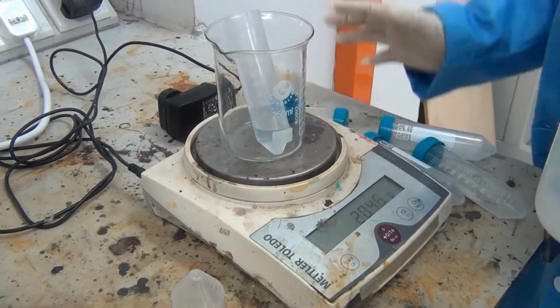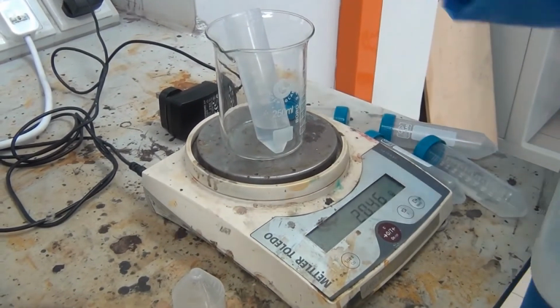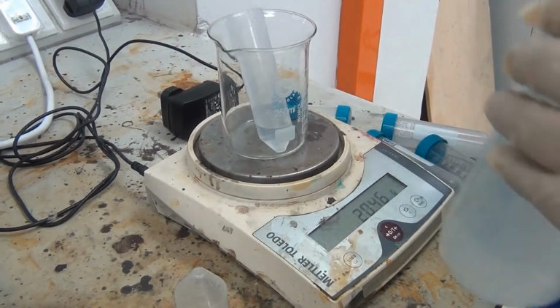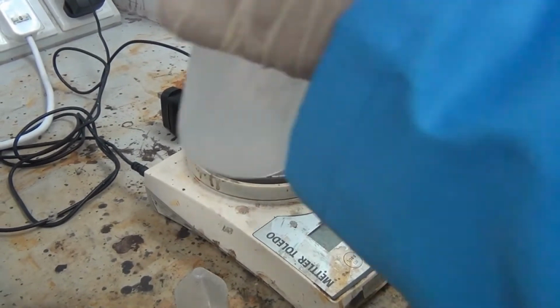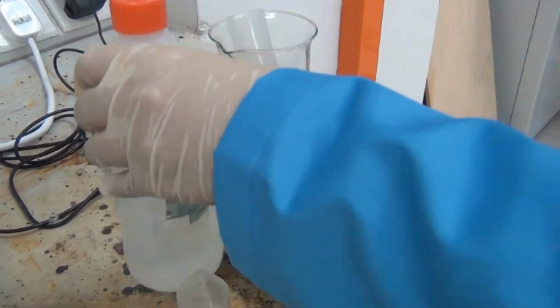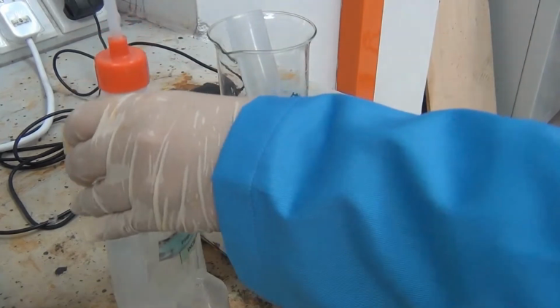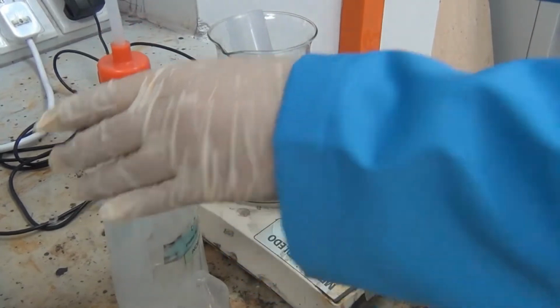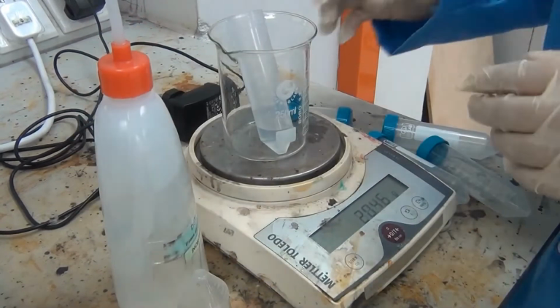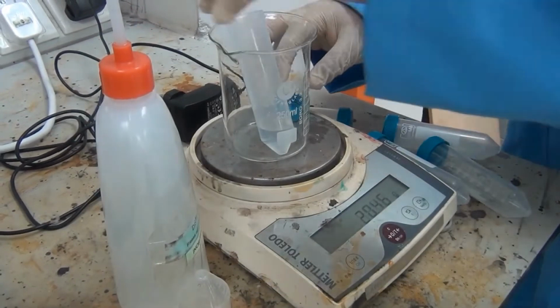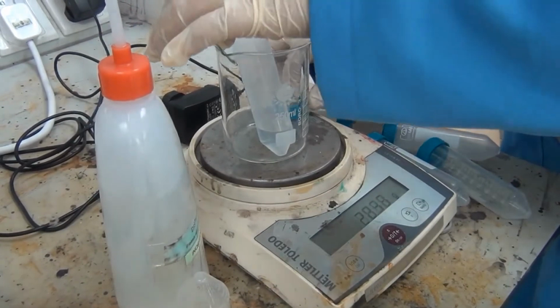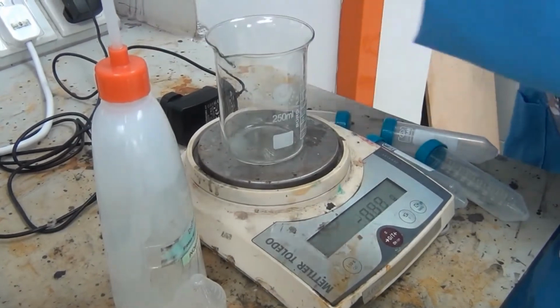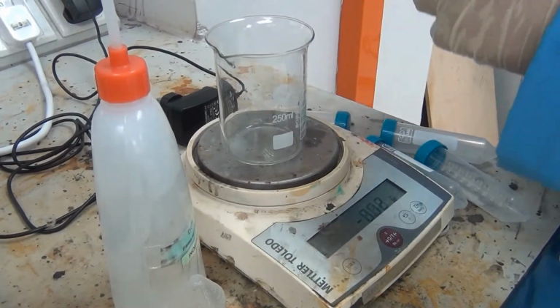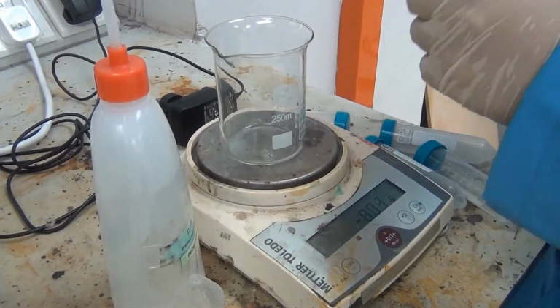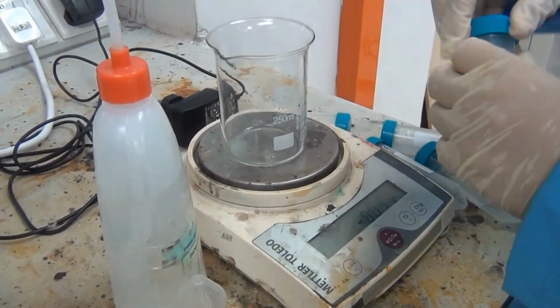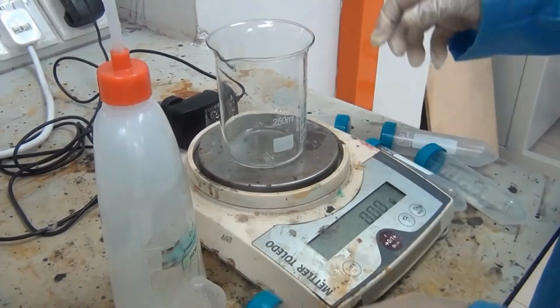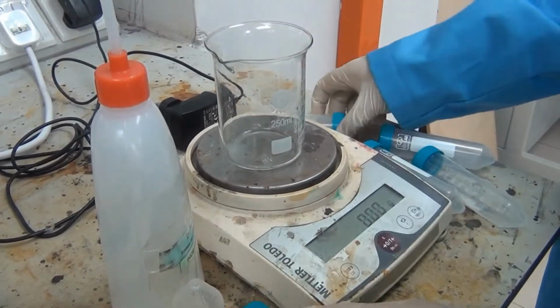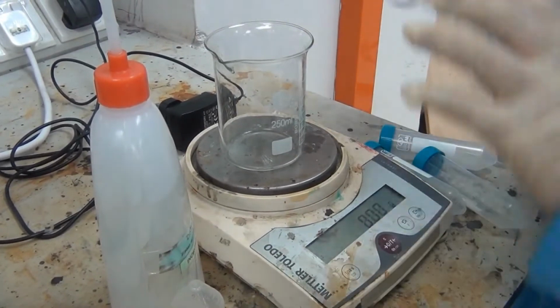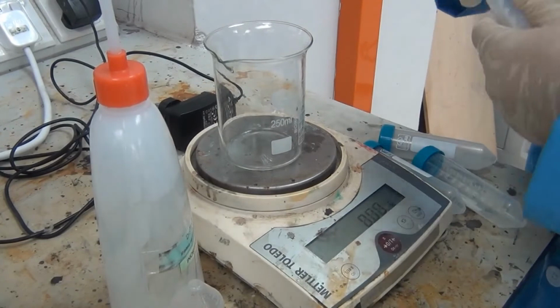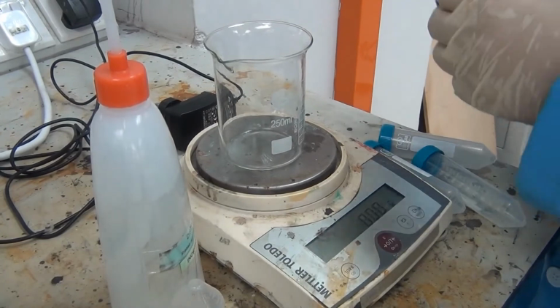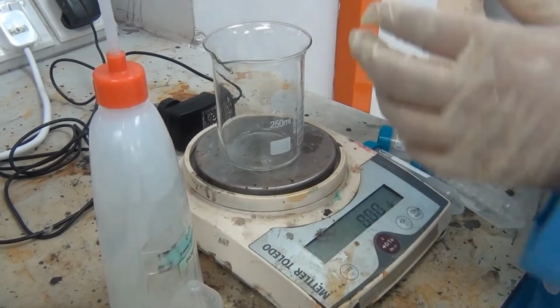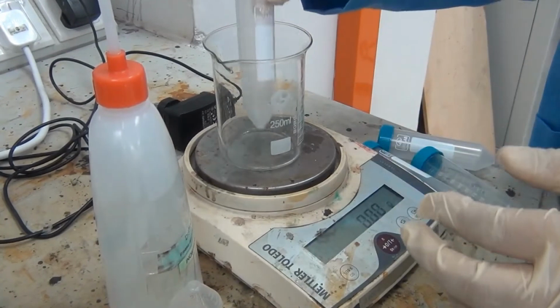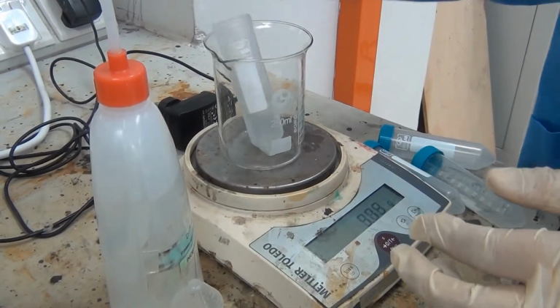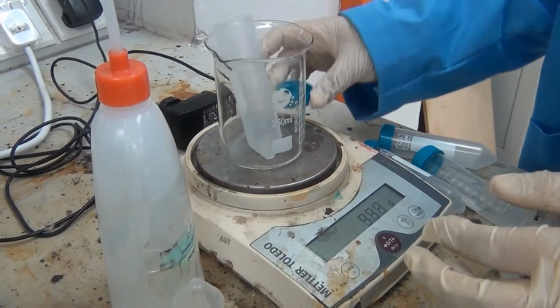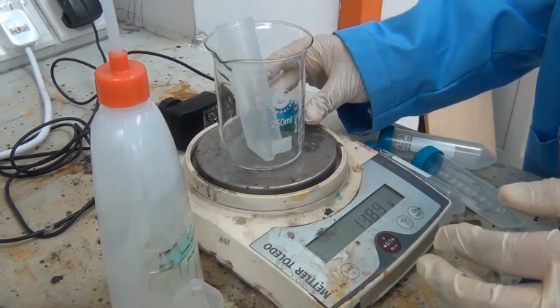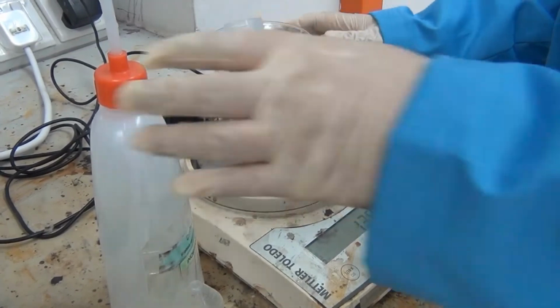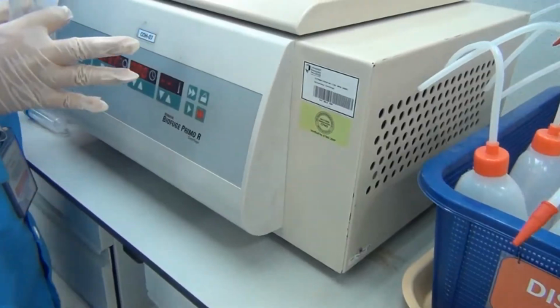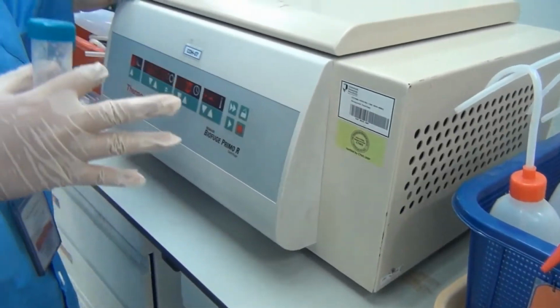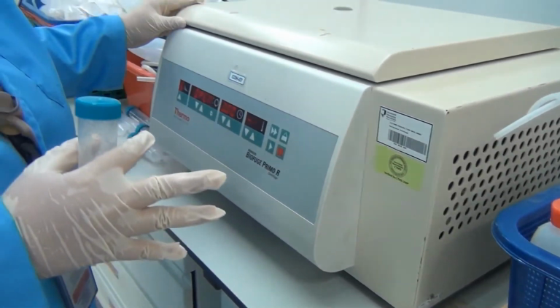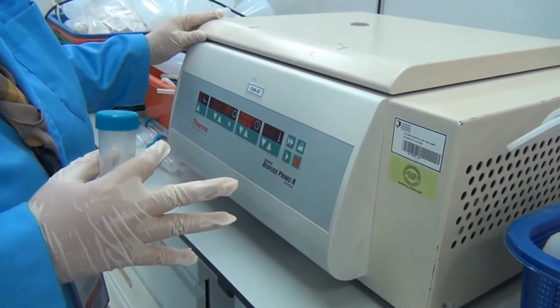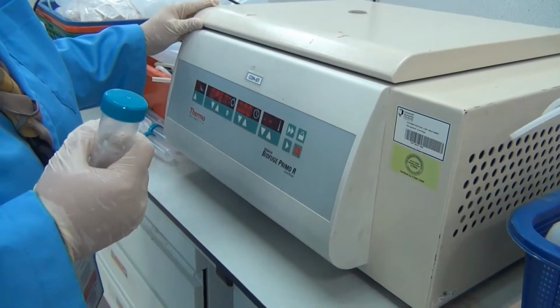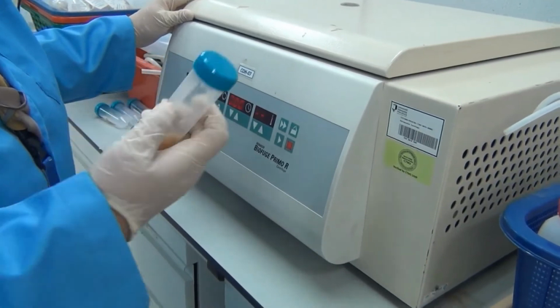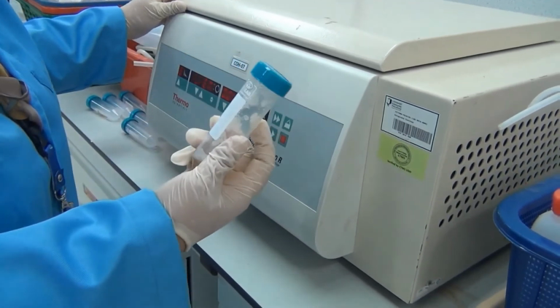Around 20. We do the same for all centrifuge tubes. This is the centrifuge — we want to centrifuge.